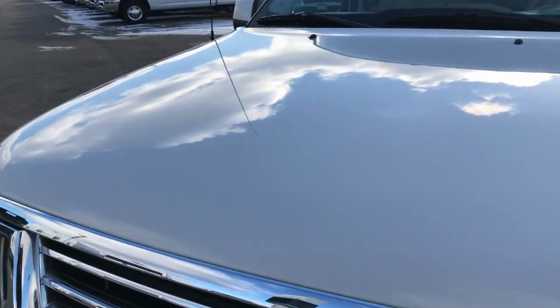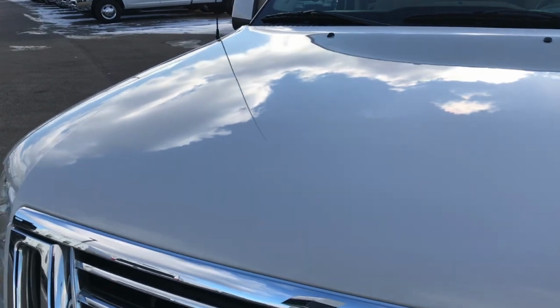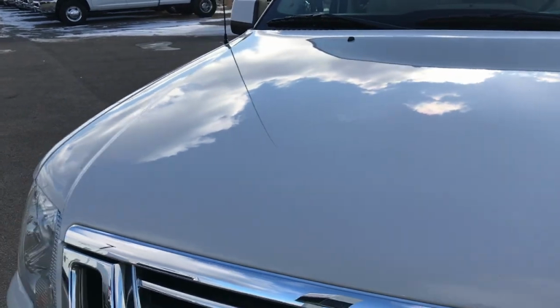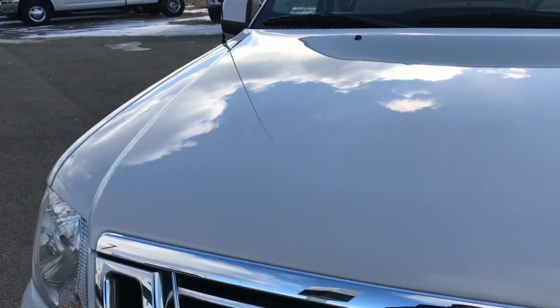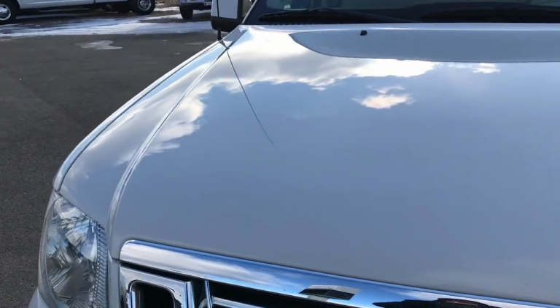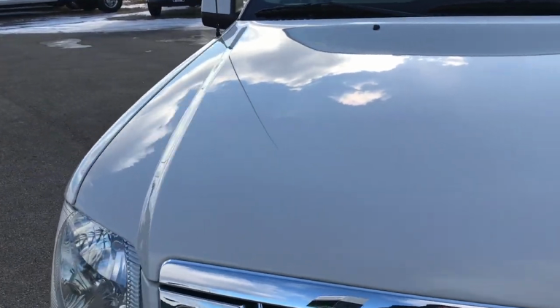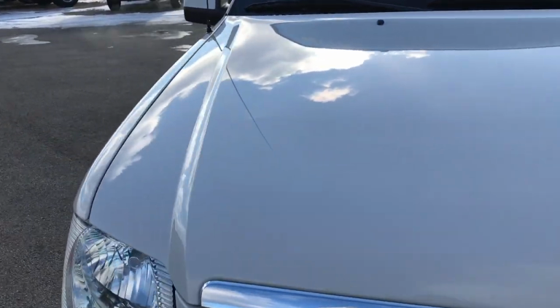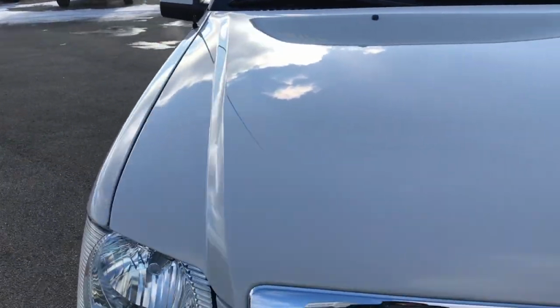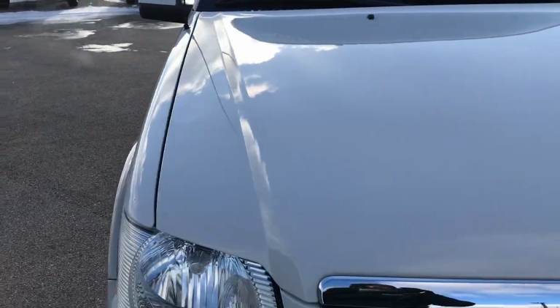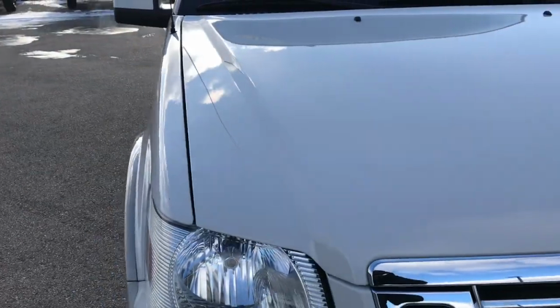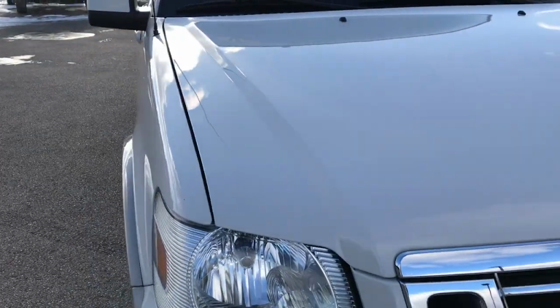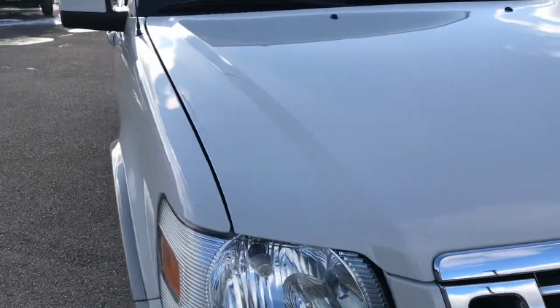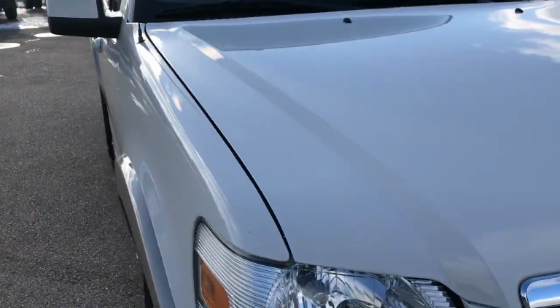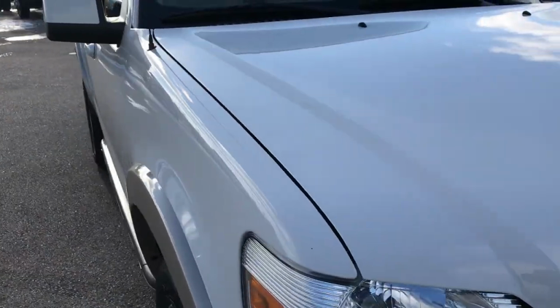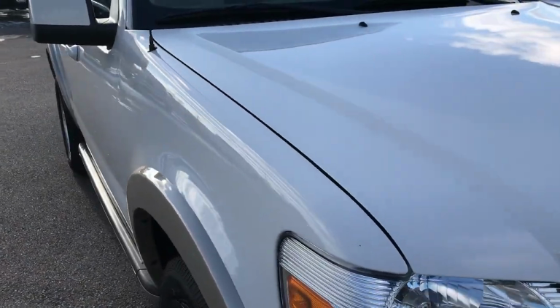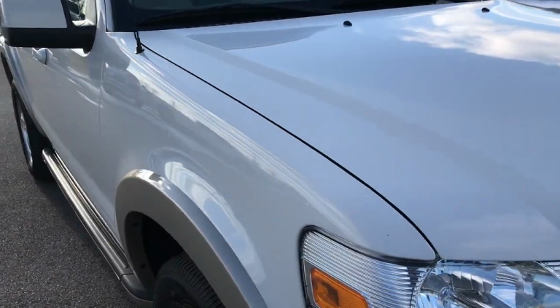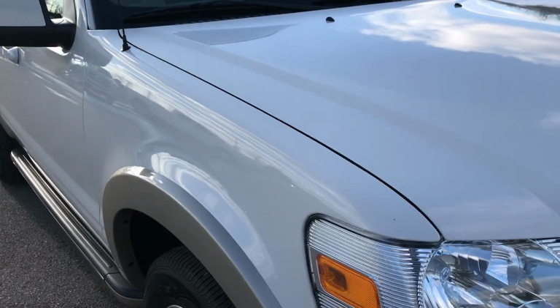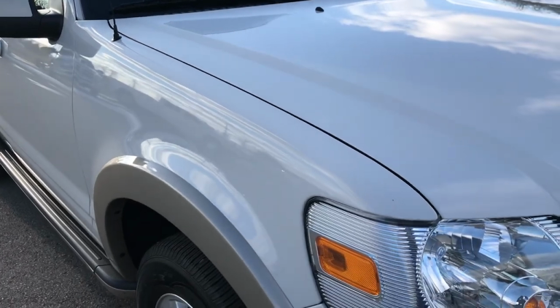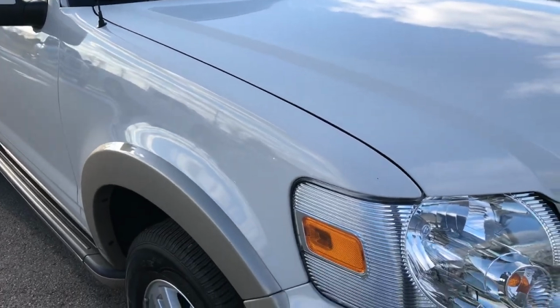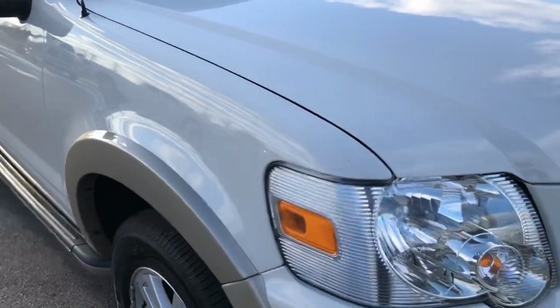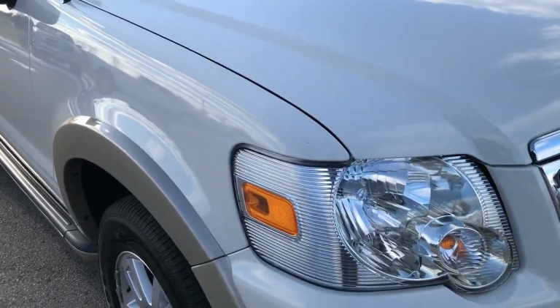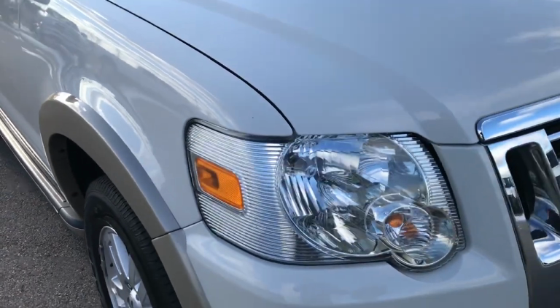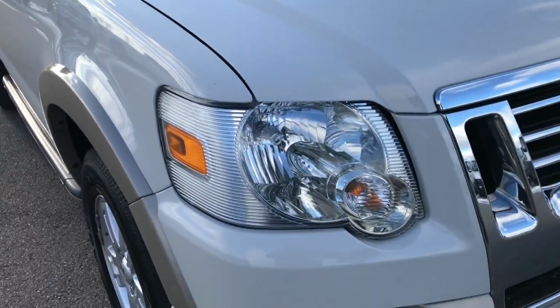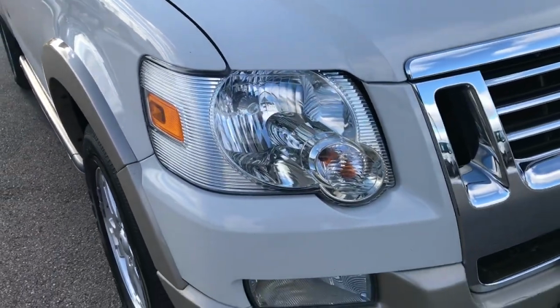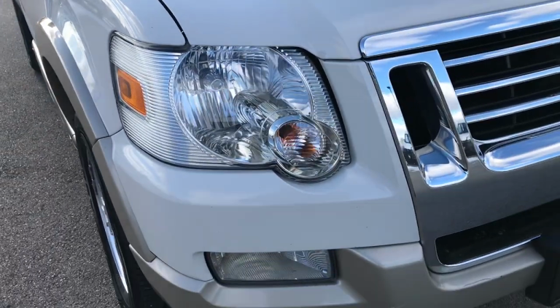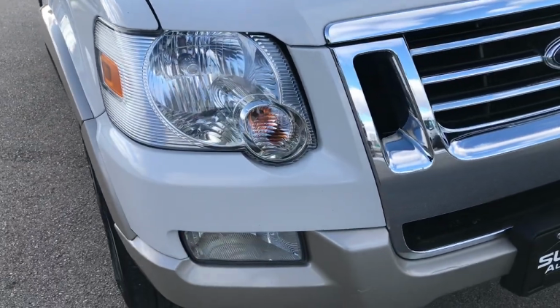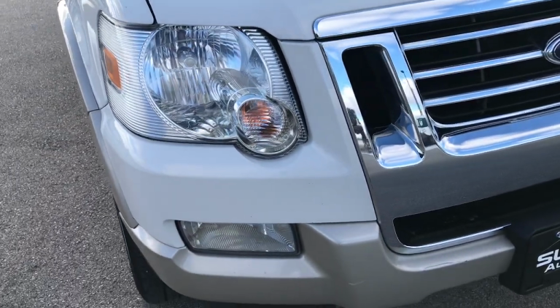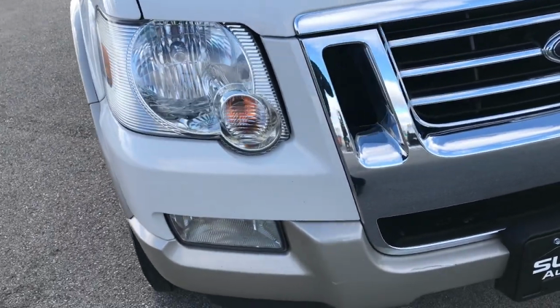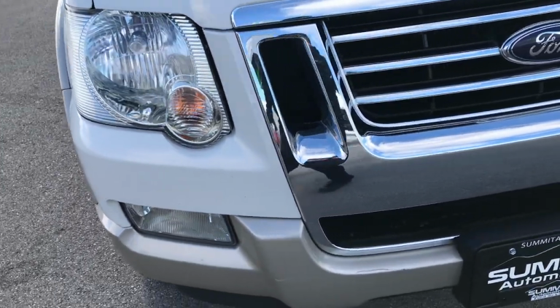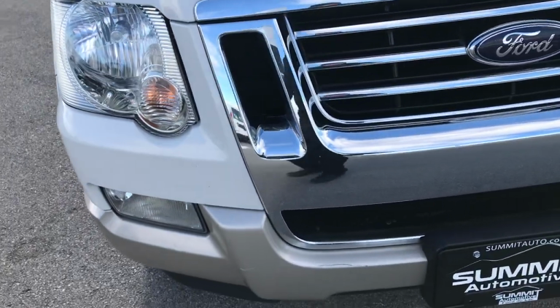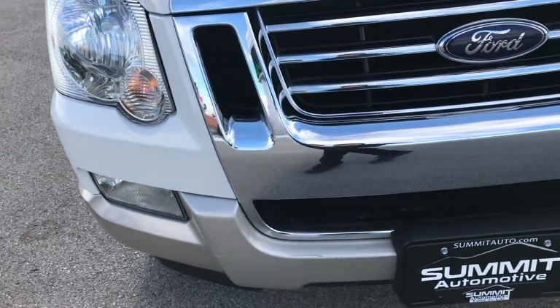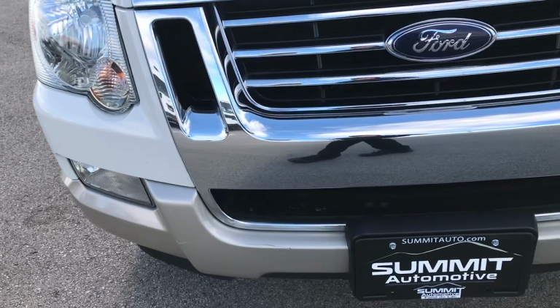We are checking out this super clean 2009 Ford Explorer. This vehicle has the 4.0 liter V6 motor.